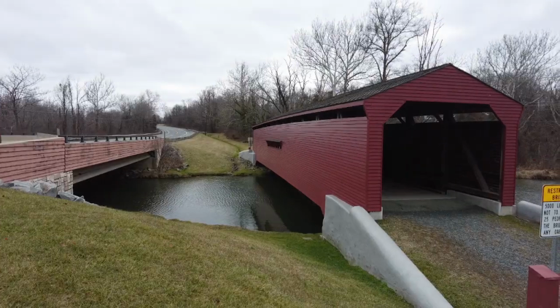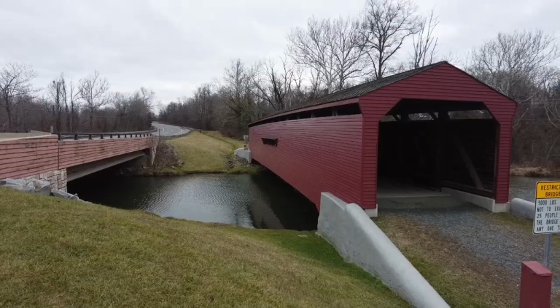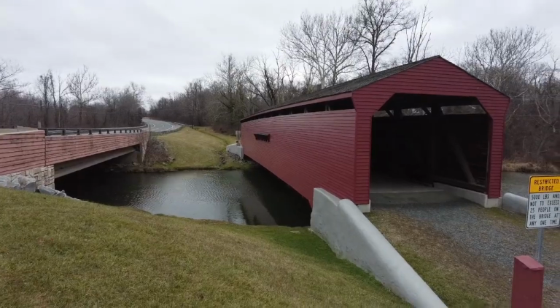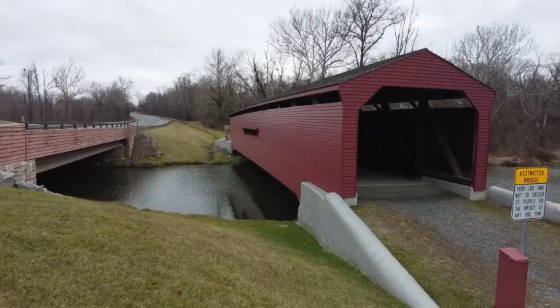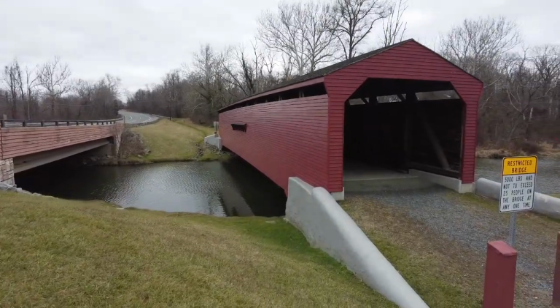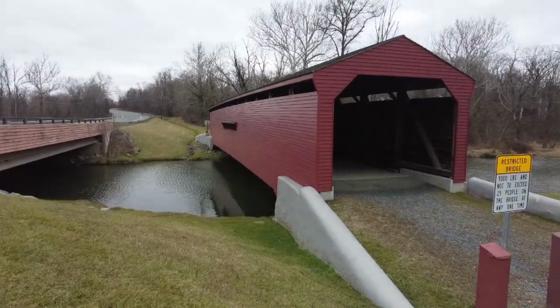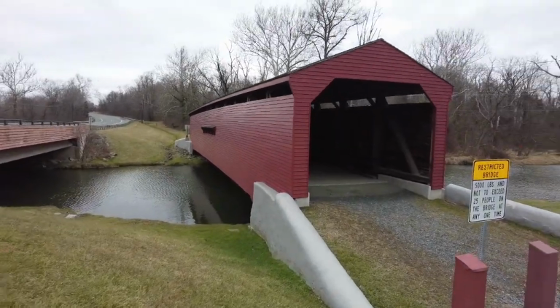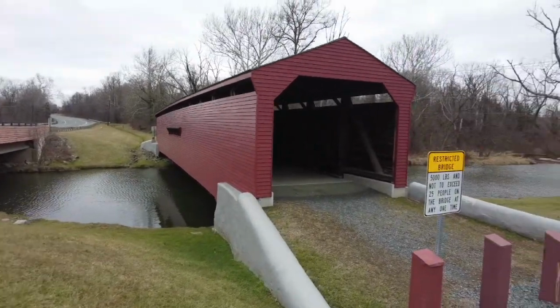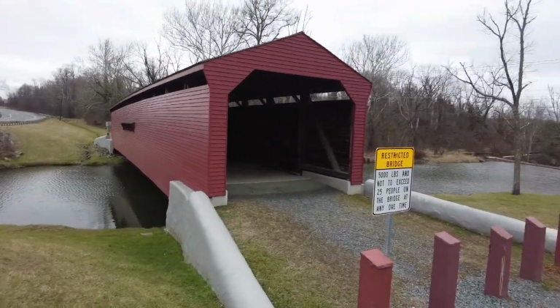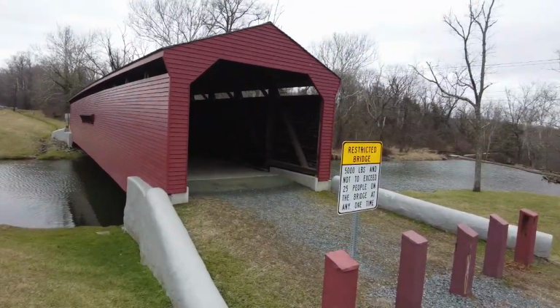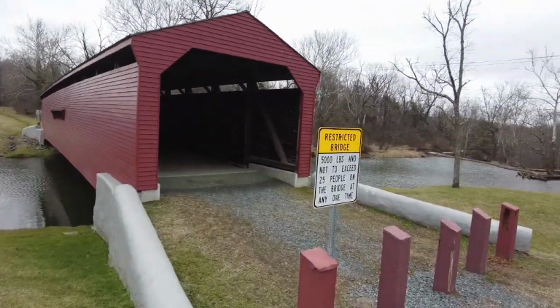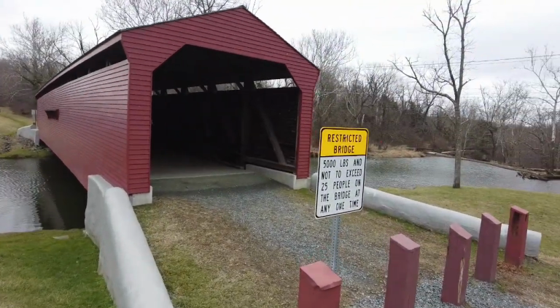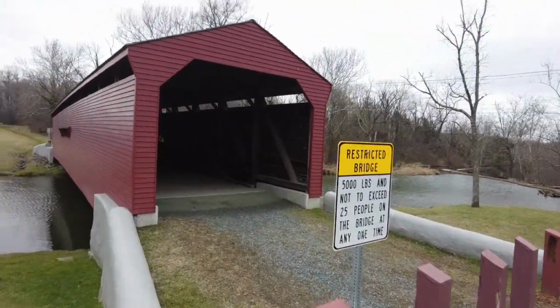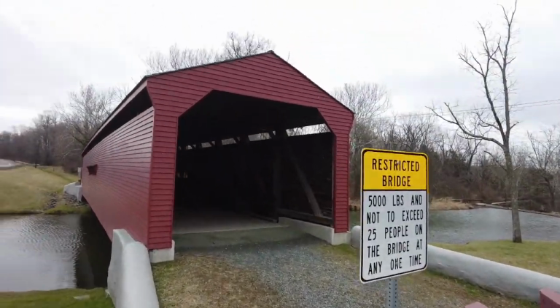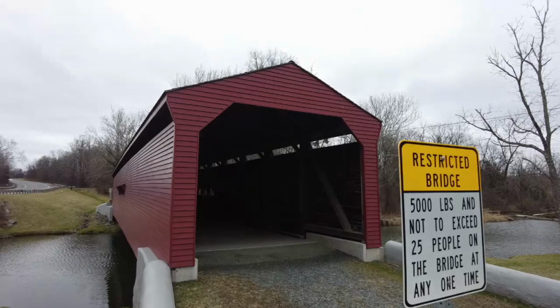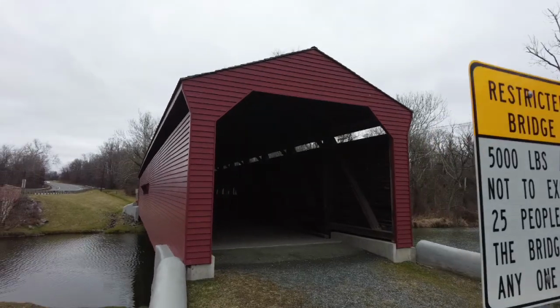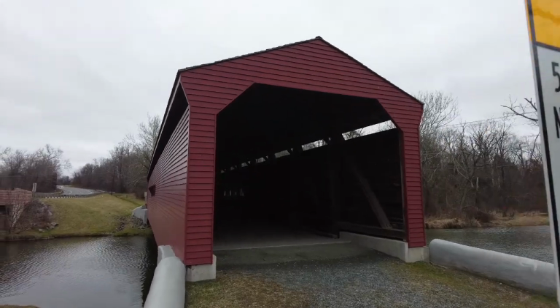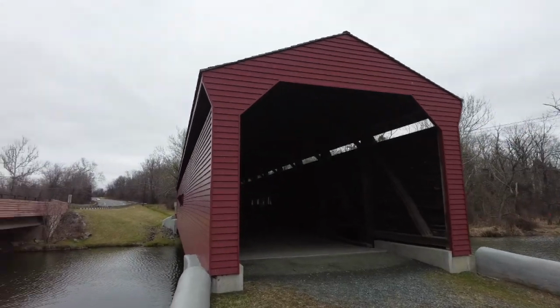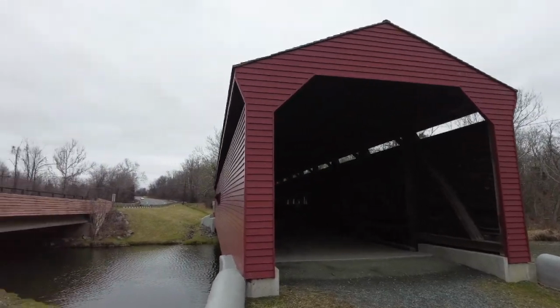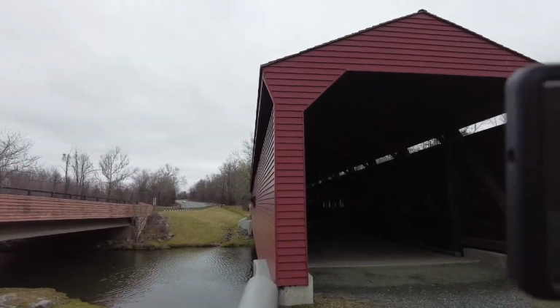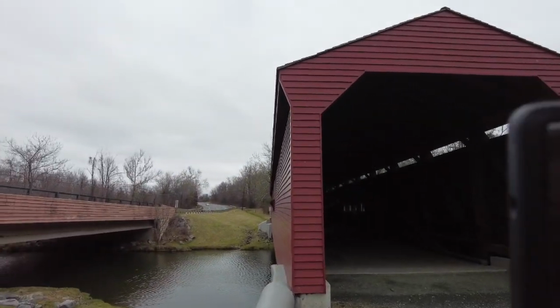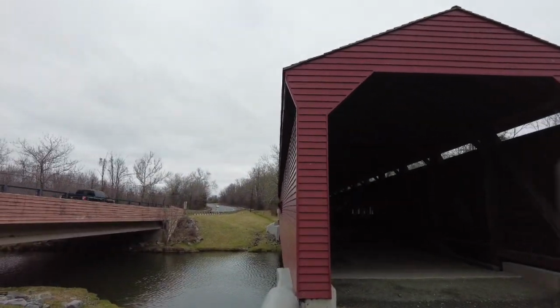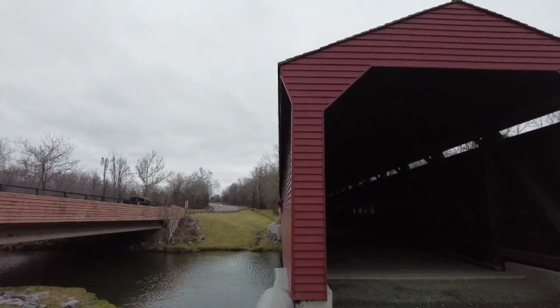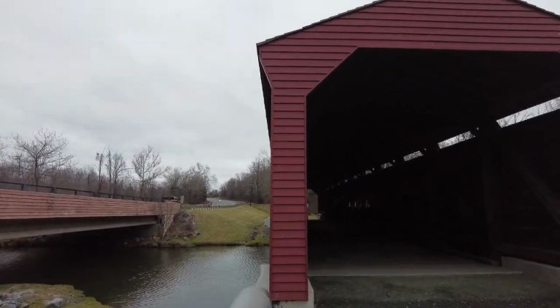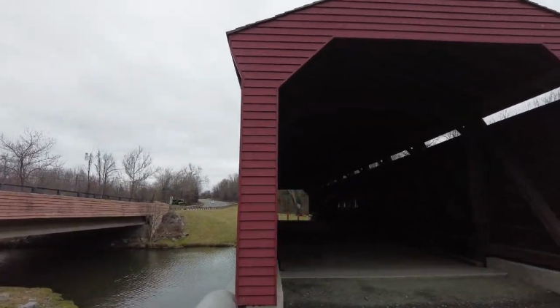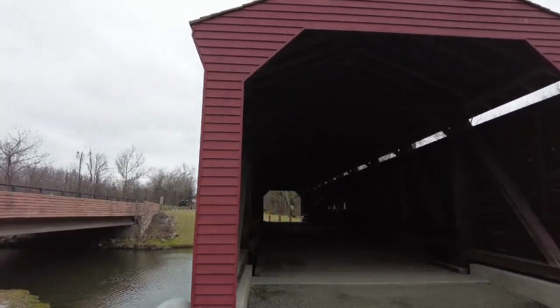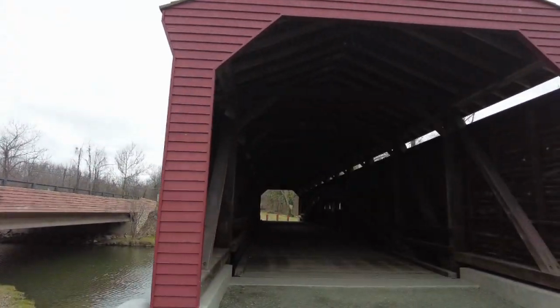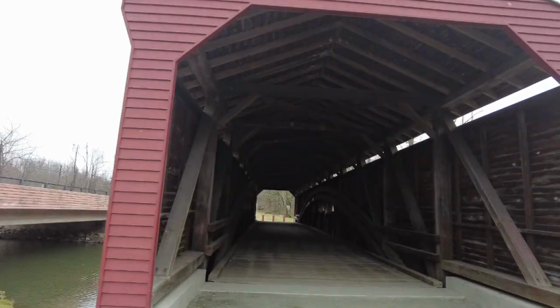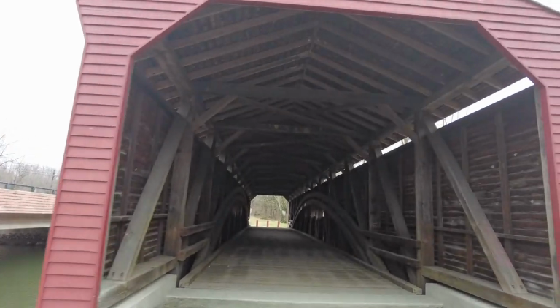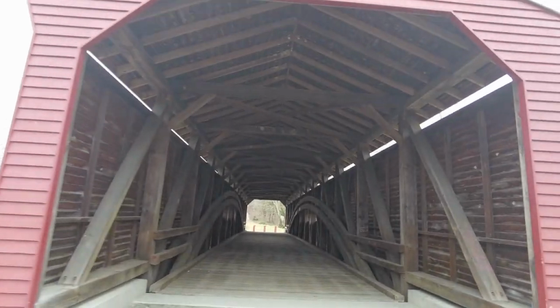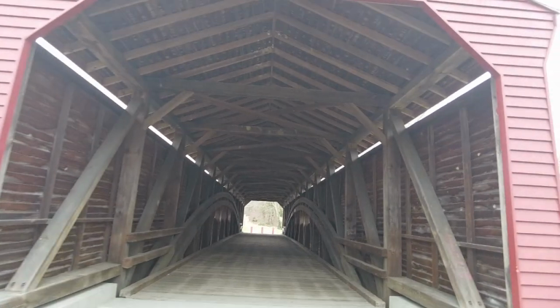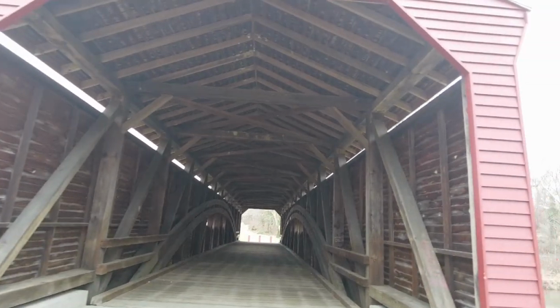The Gilpins Falls Covered Bridge is a burr arched through truss wooden covered bridge in Maryland. The bridge was constructed by local Cecil County Bridge Wright Joseph George Johnson in the autumn and winter of 1860 across Northeast Creek.